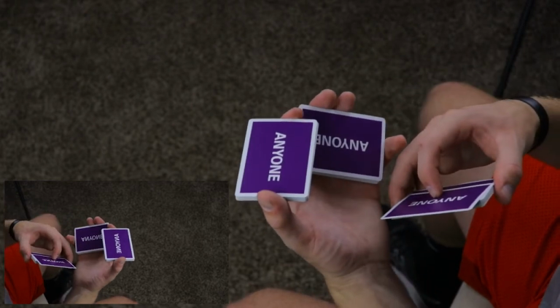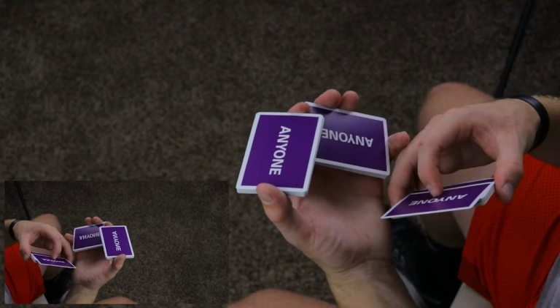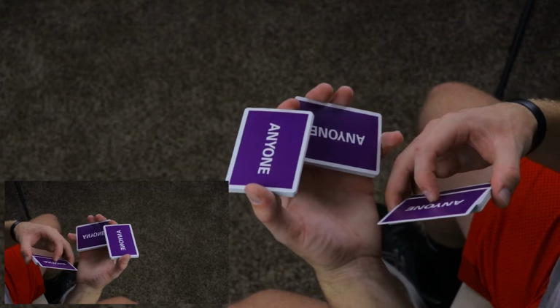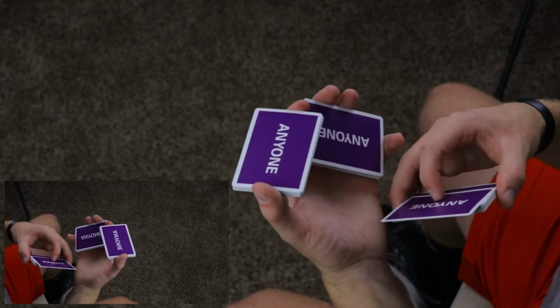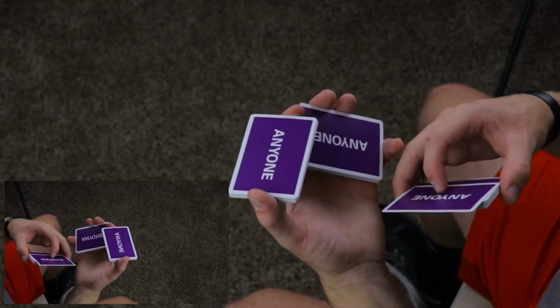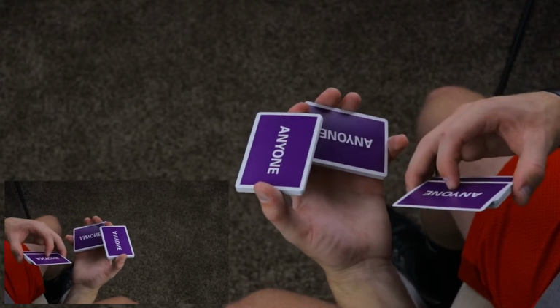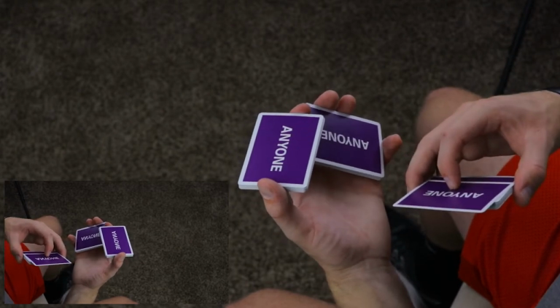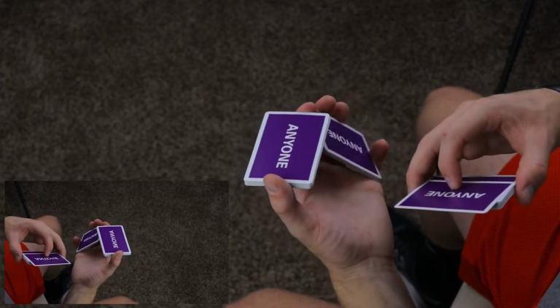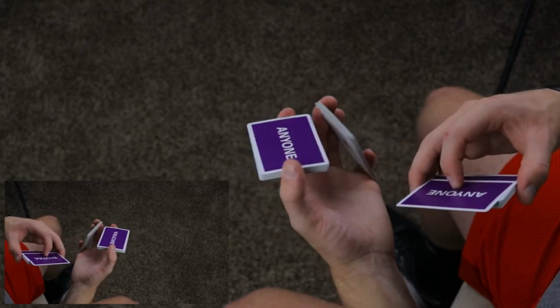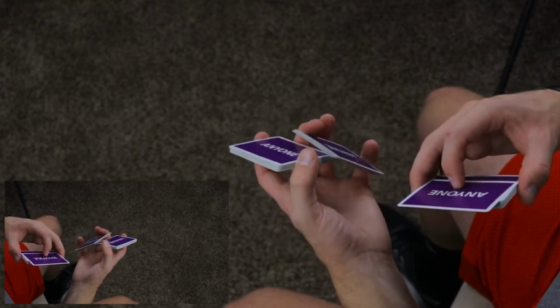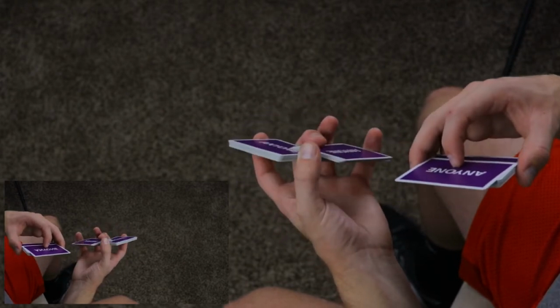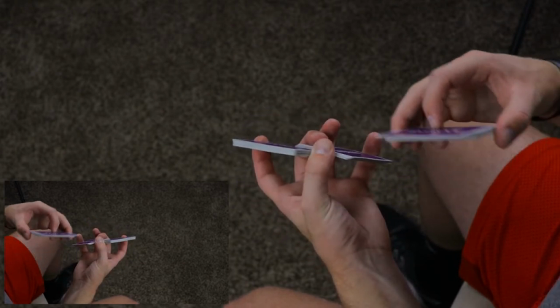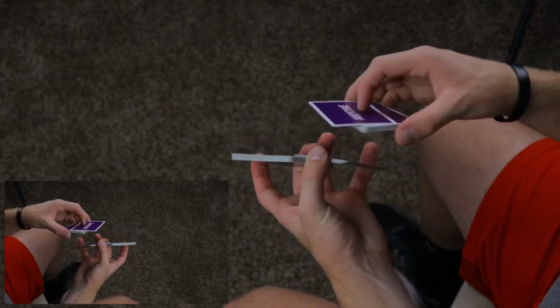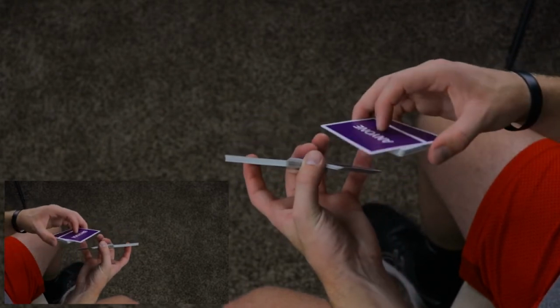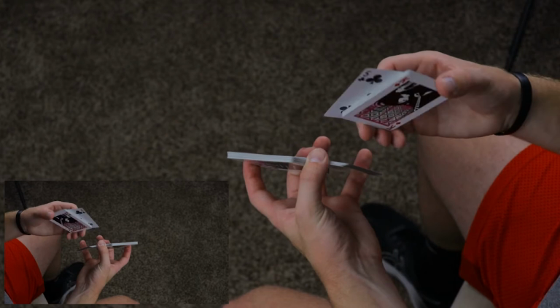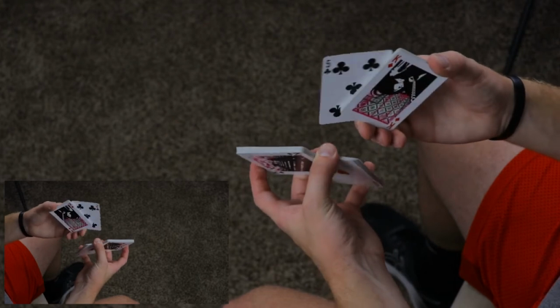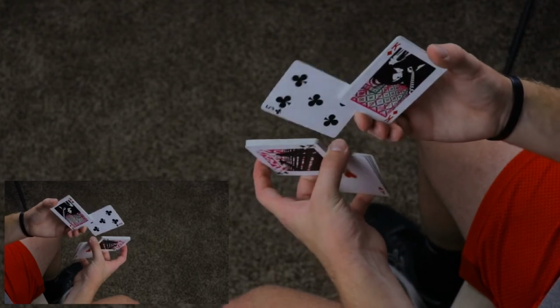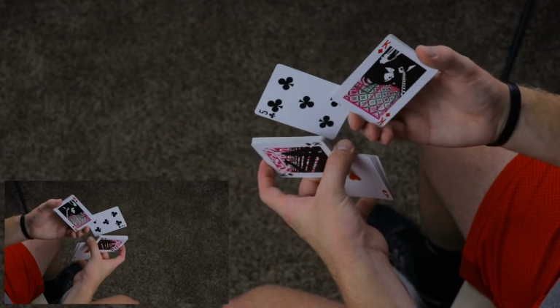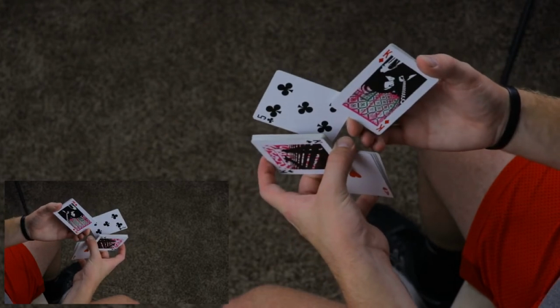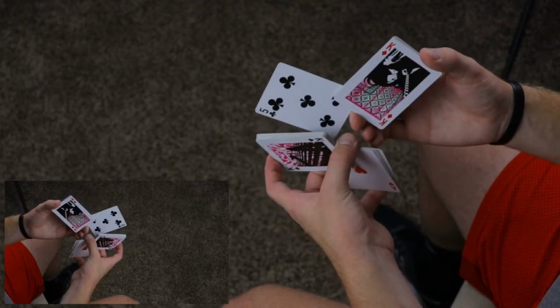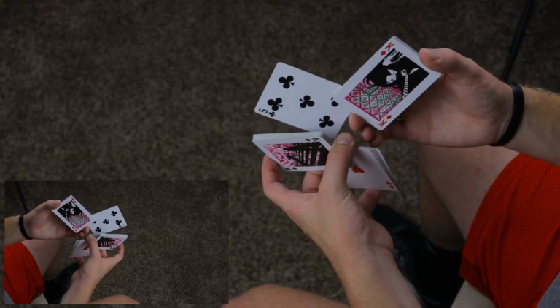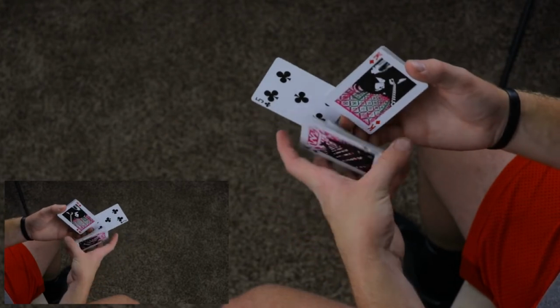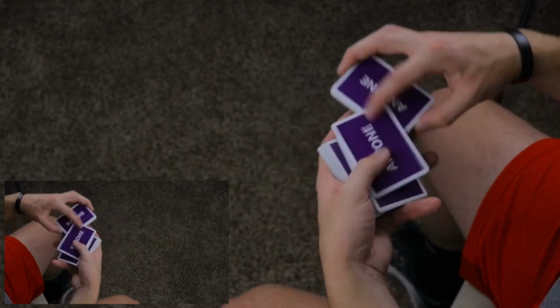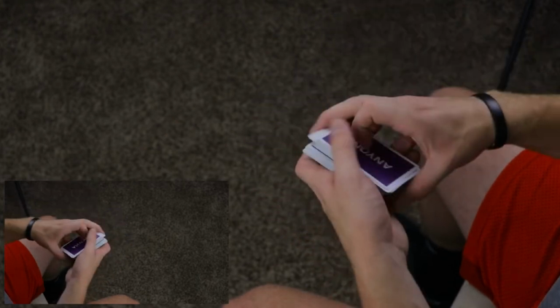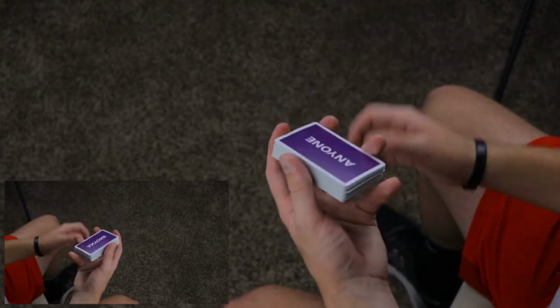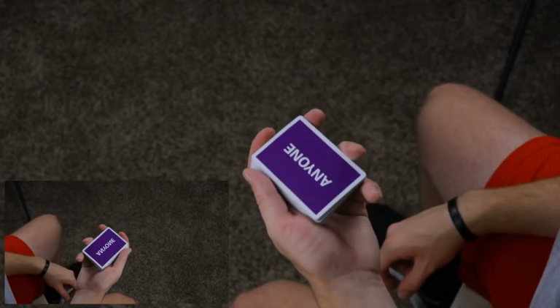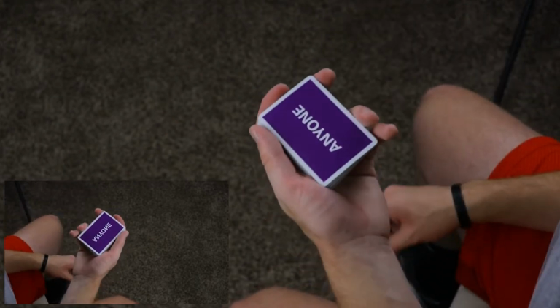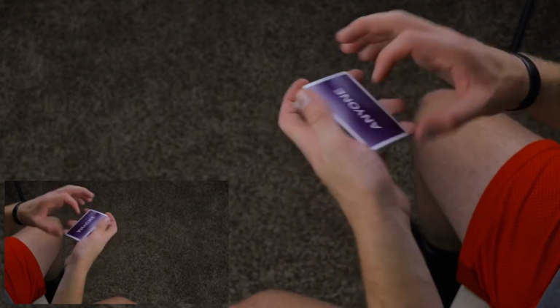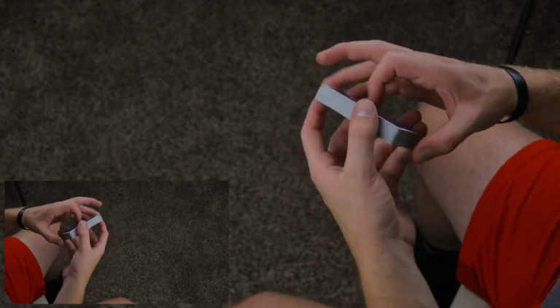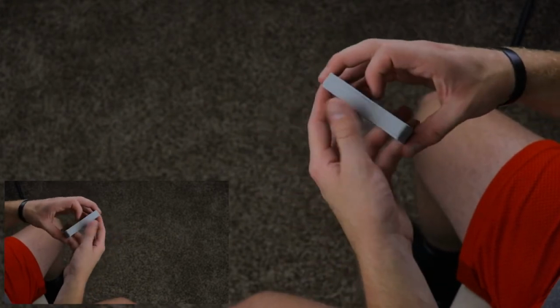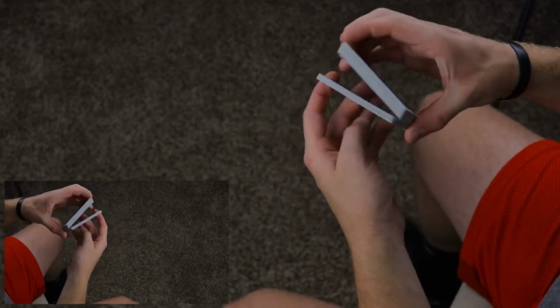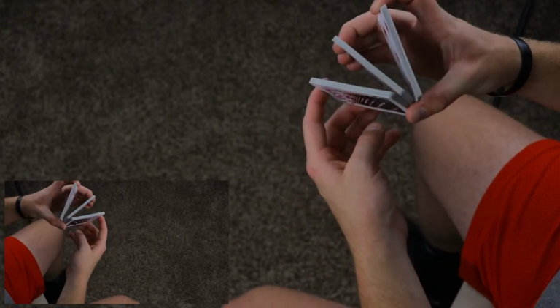The index is going to pivot backwards and continue past to push out, so you're going to be in this position. A scissor cut will also be required — the scissor cut is going to happen on the left hand. The index finger is going to pivot out a card this way. I'll walk back through that again because that's kind of weird, so you get to Sybil.